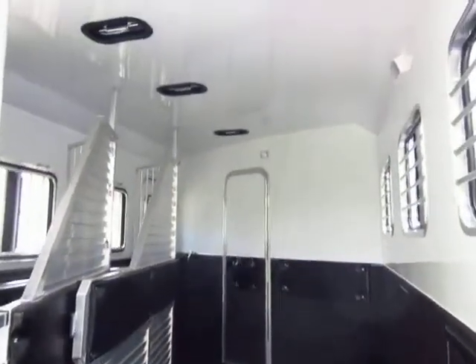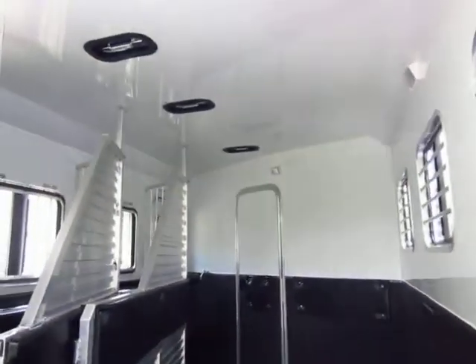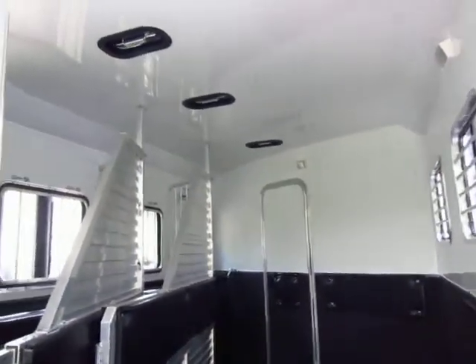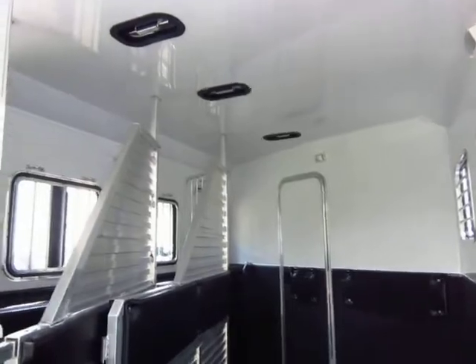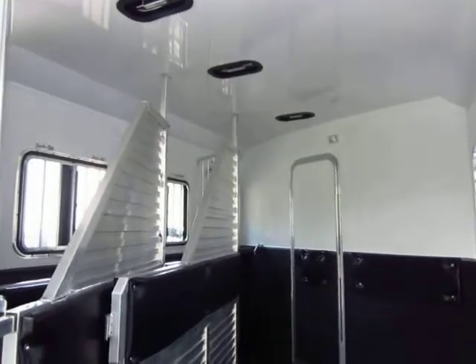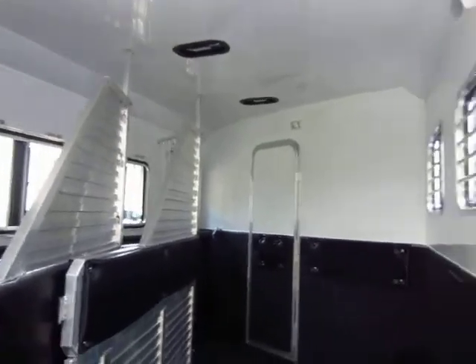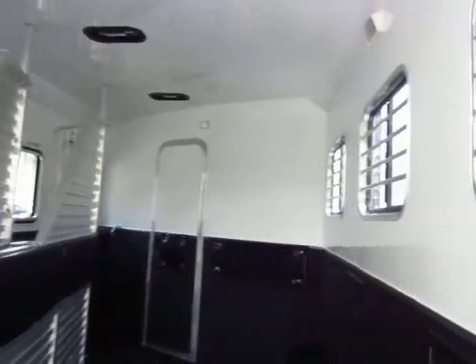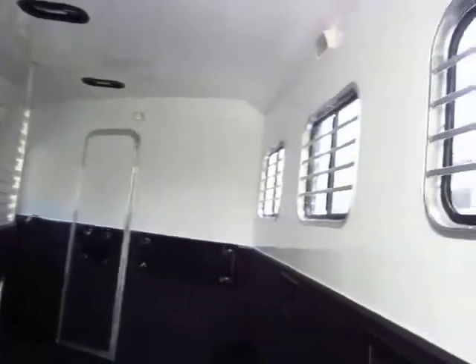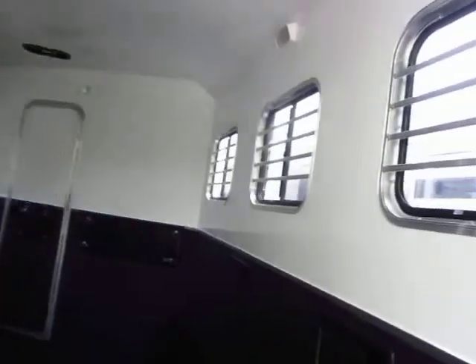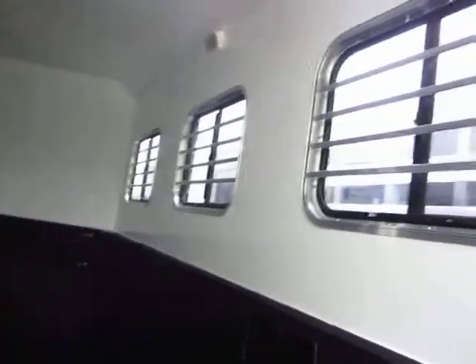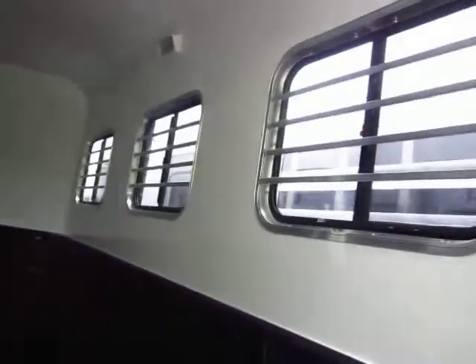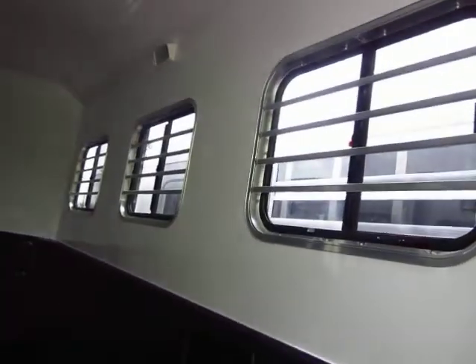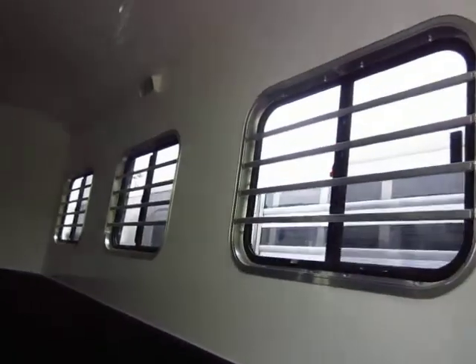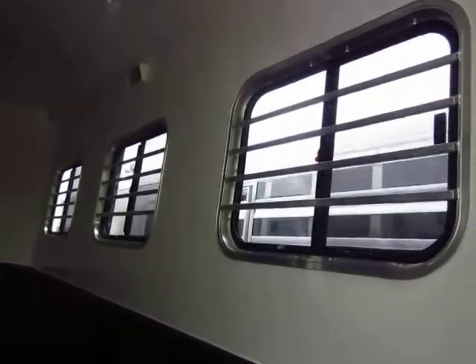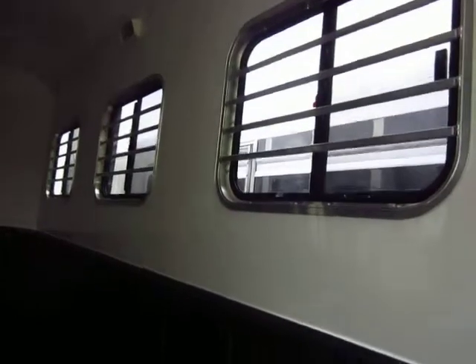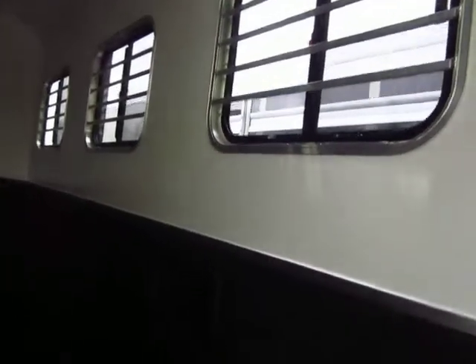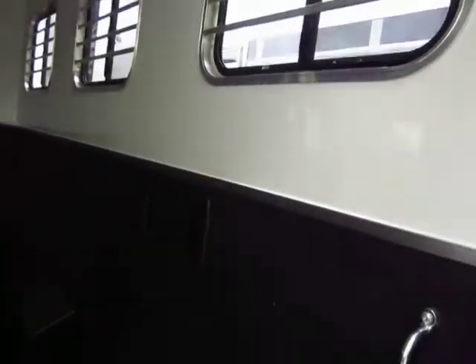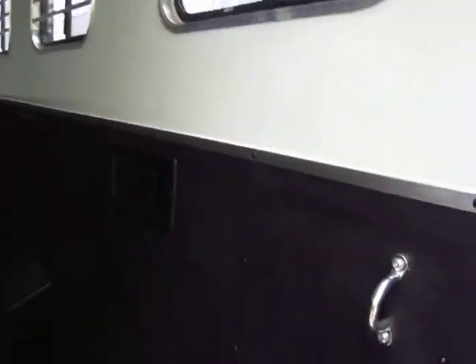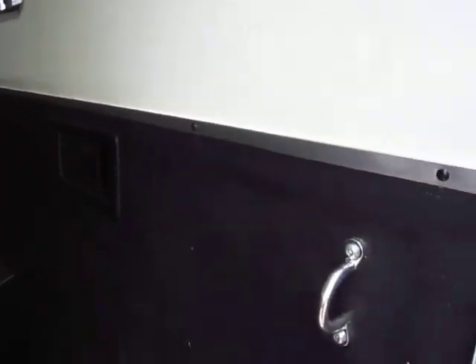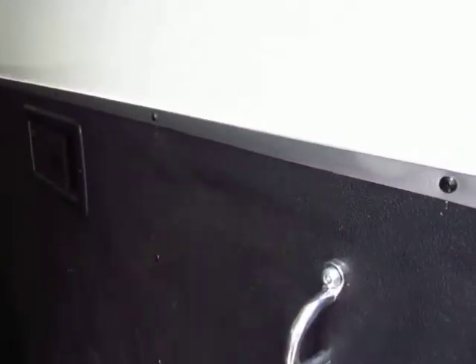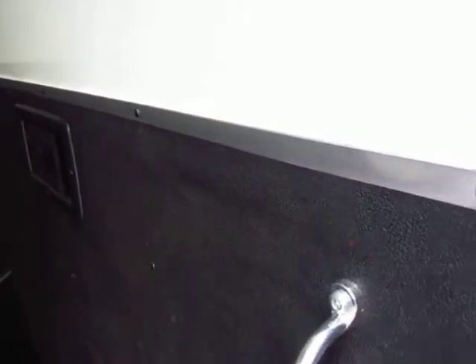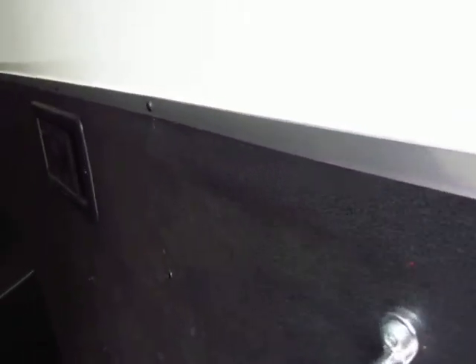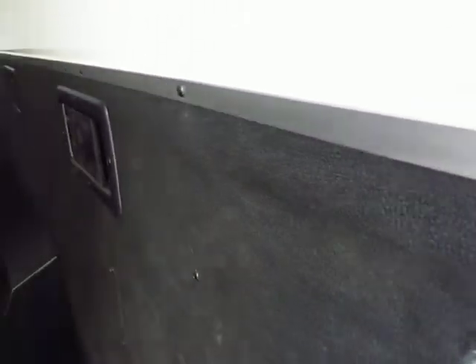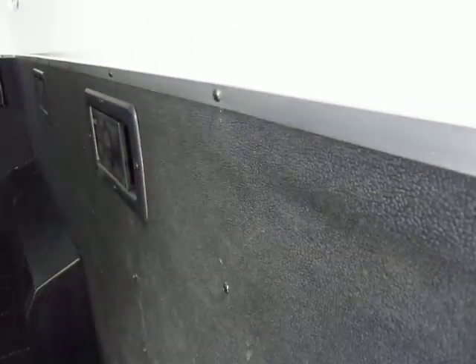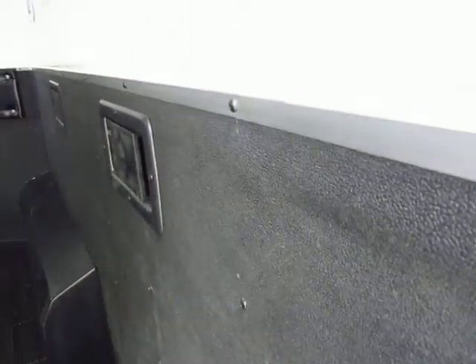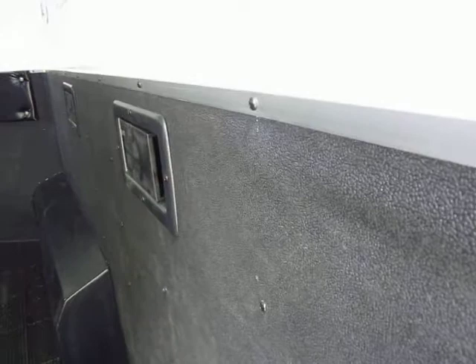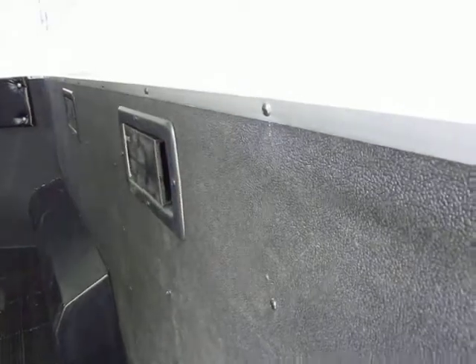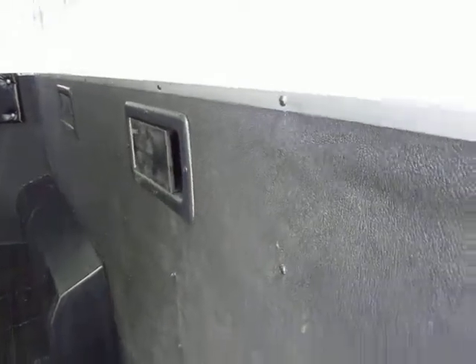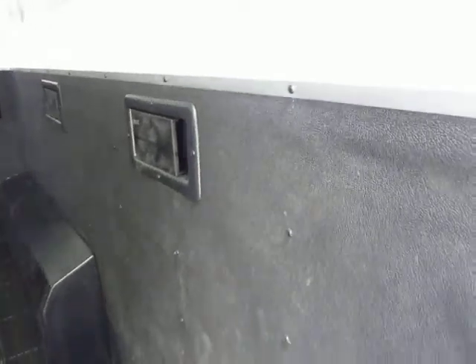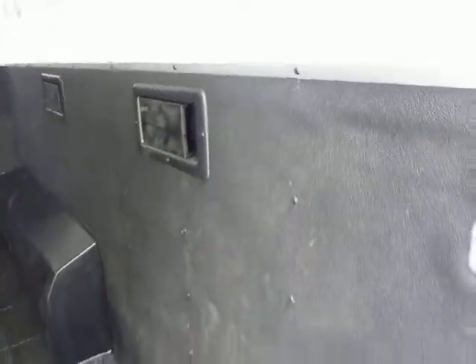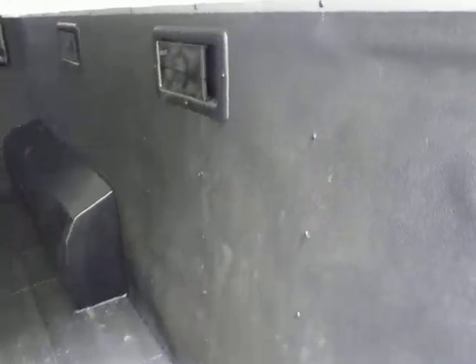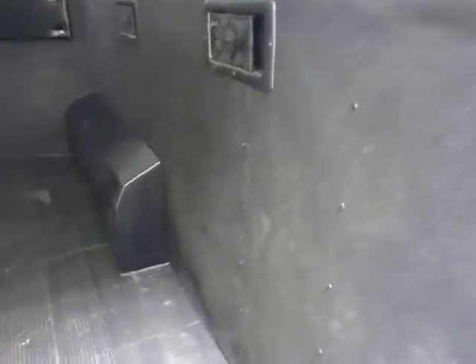Two-way air vents for each animal. The butt-side windows also open so you can get a lot of cross ventilation for them going down the road. They also finish off the top of the rubber wall here so that the horses can't rub on it and get a sore spot.